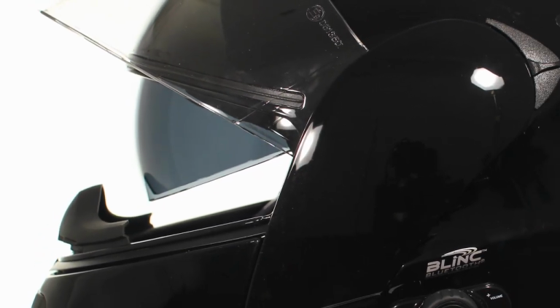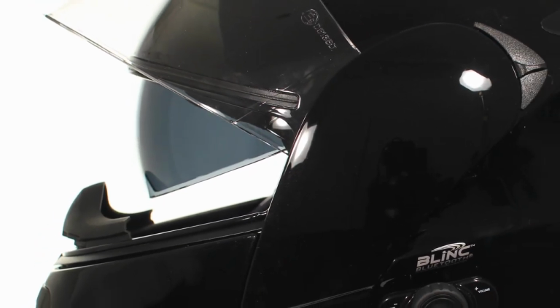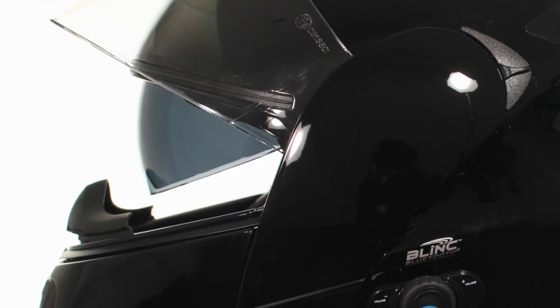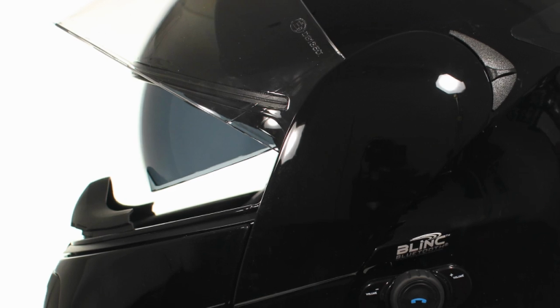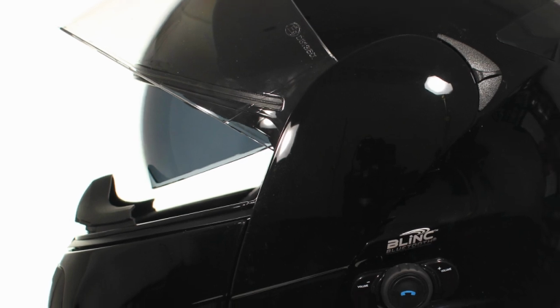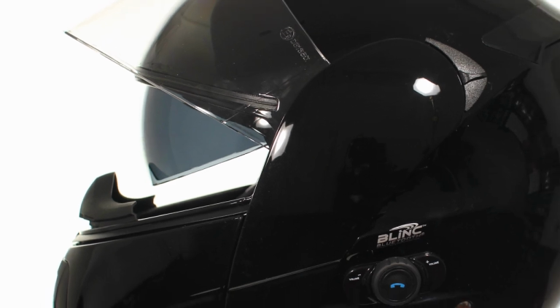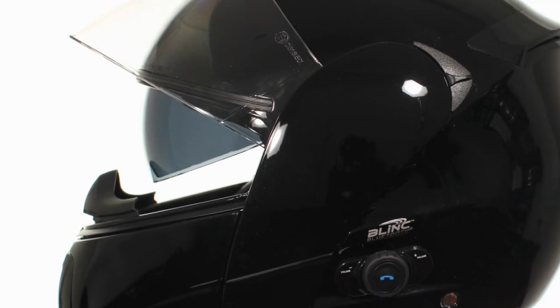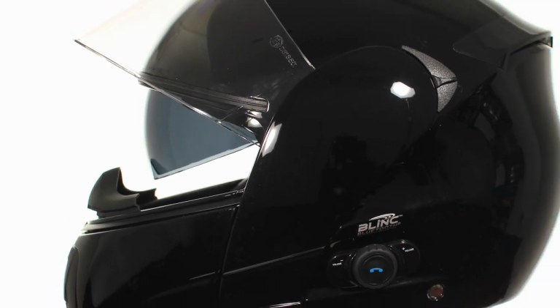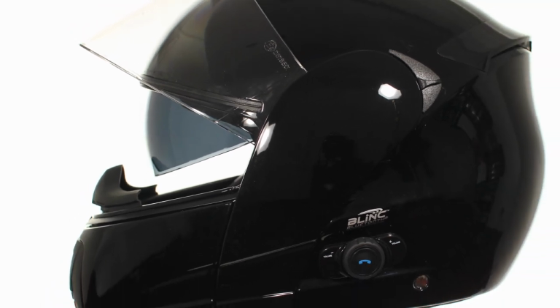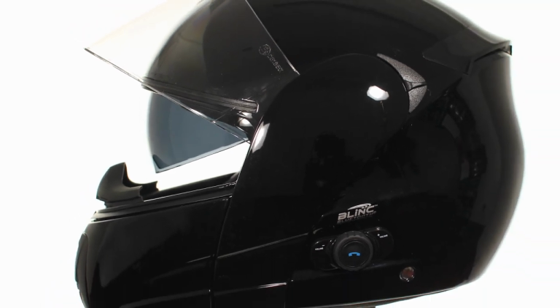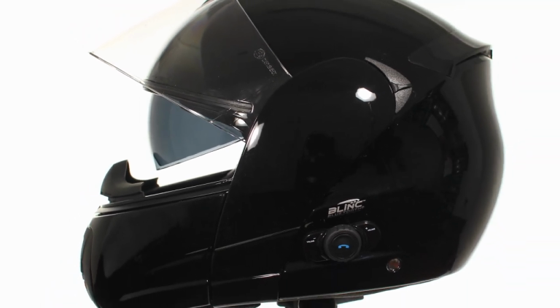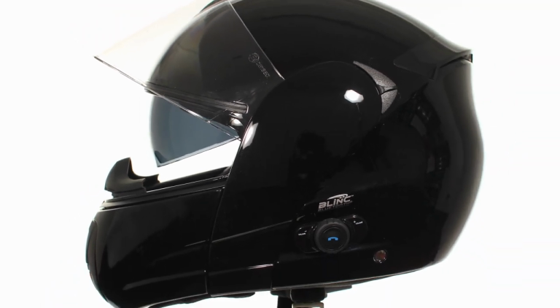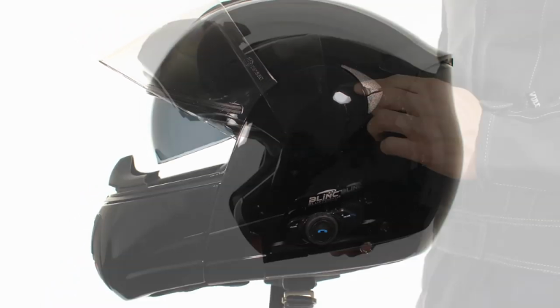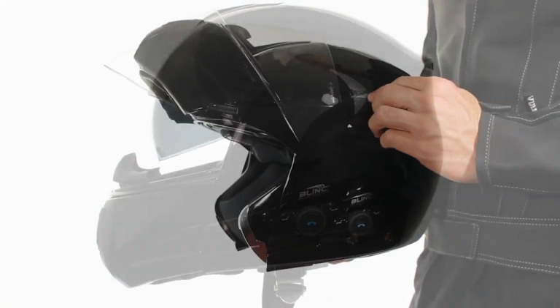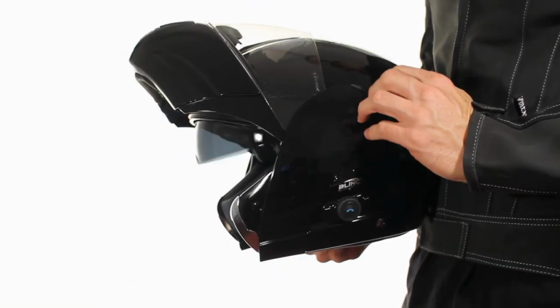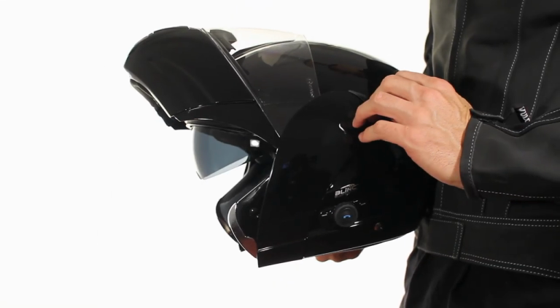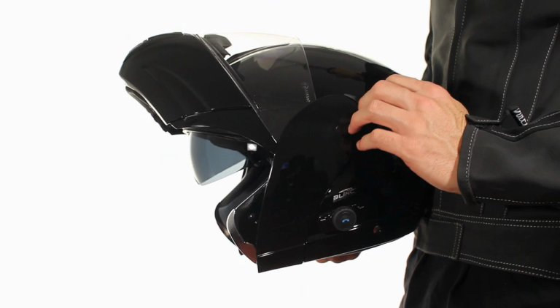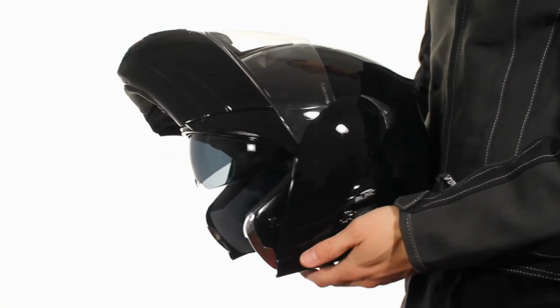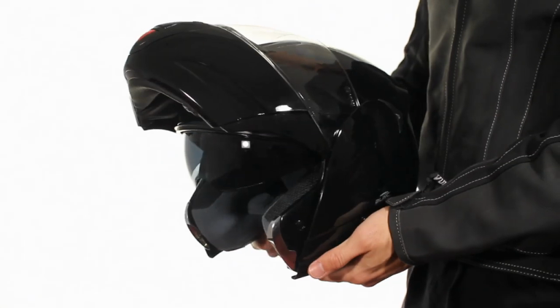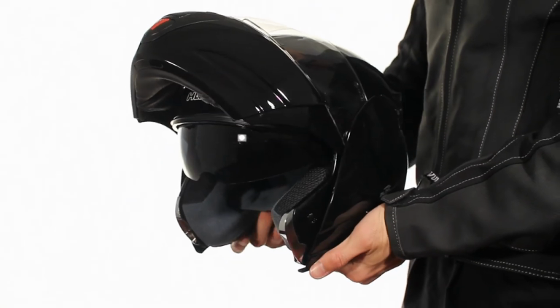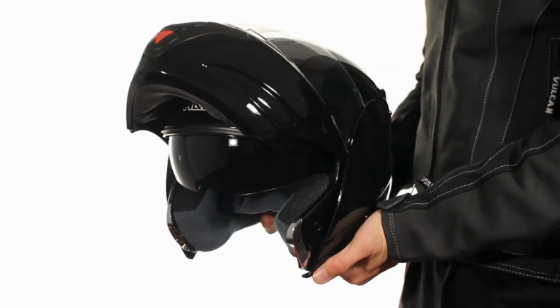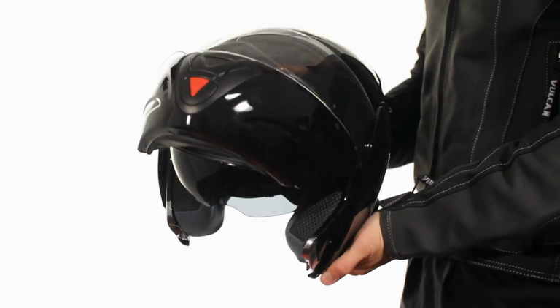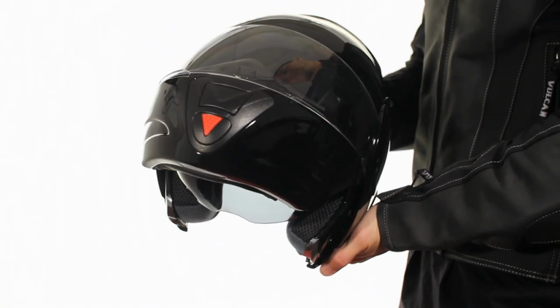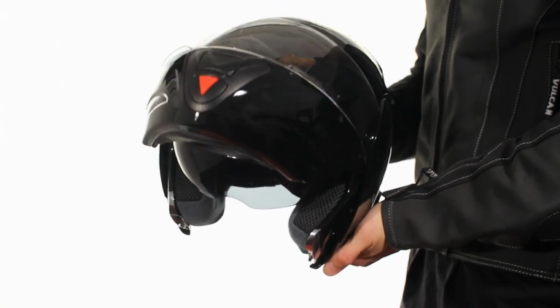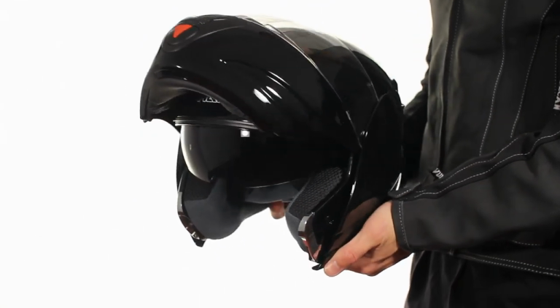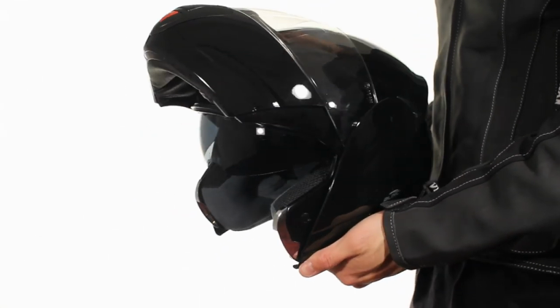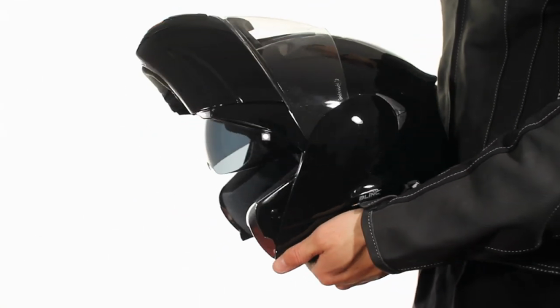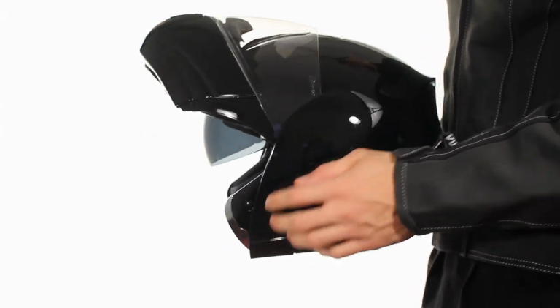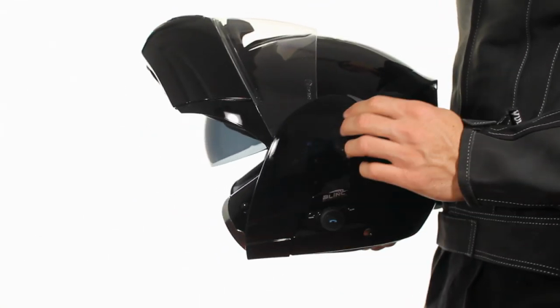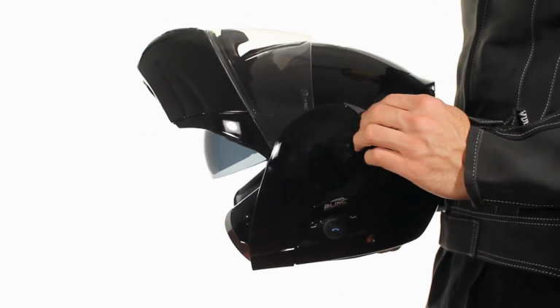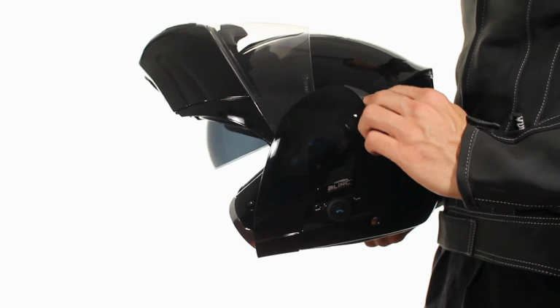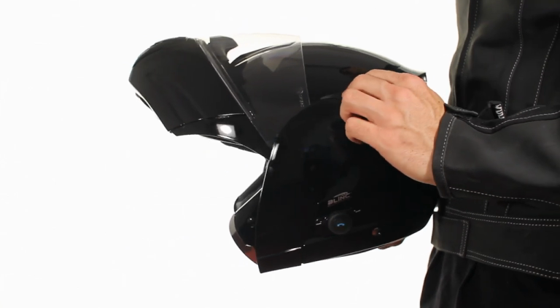It also features a quick-release dual visor system, a main anti-scratch visor, and a retractable smoked sun visor to protect your eyes from the sun and keep you safe when riding with an open face.